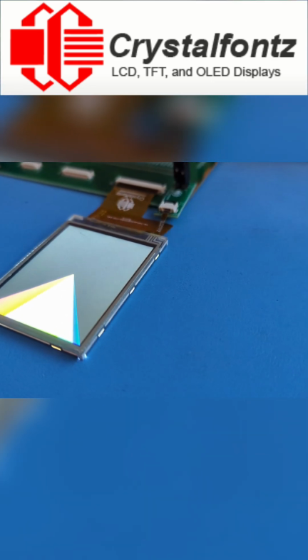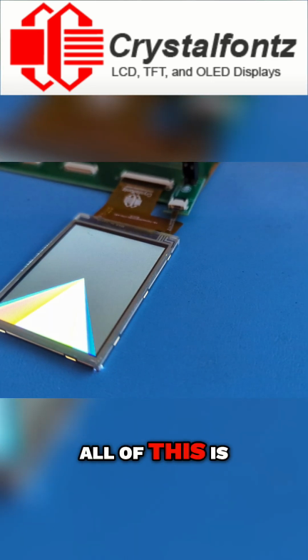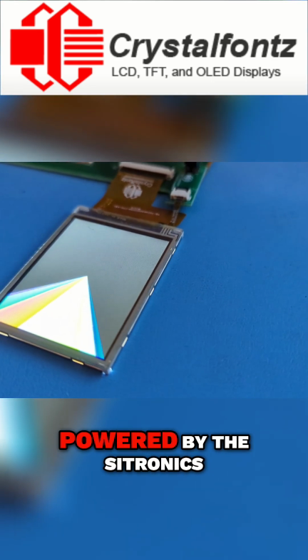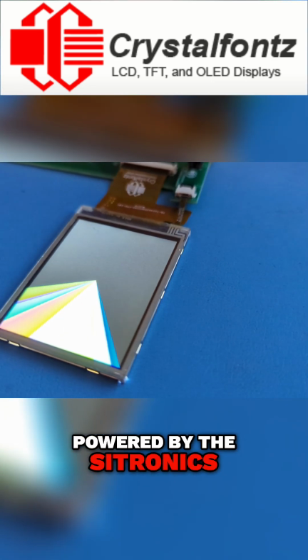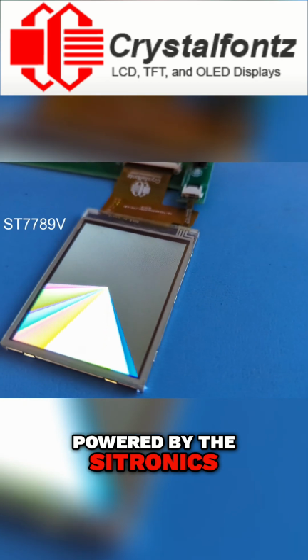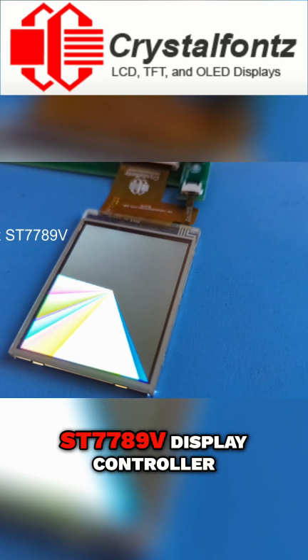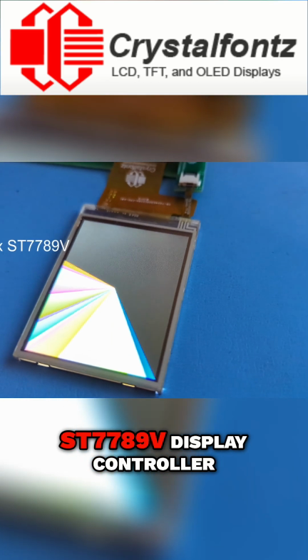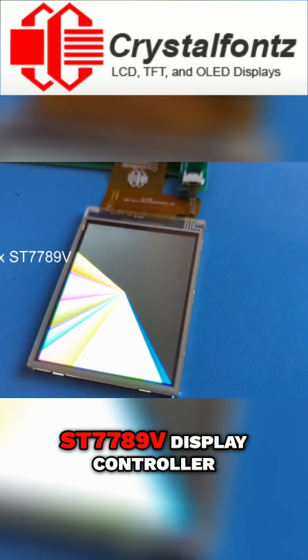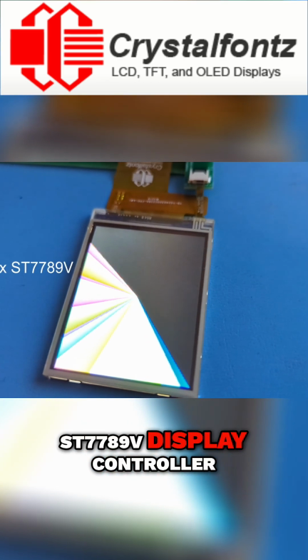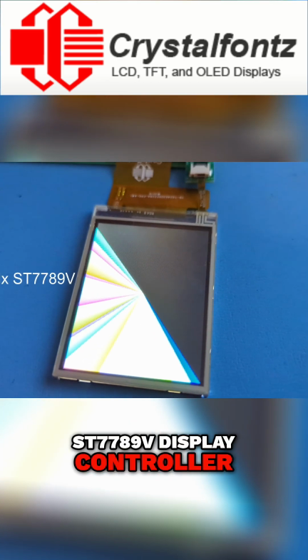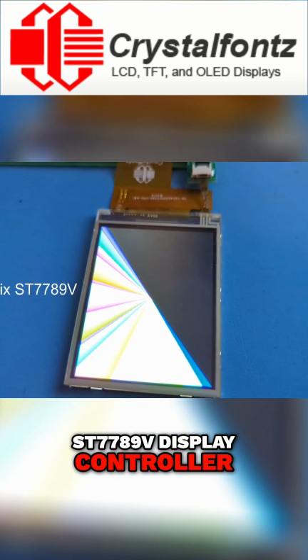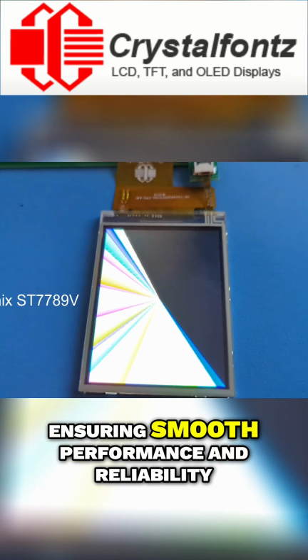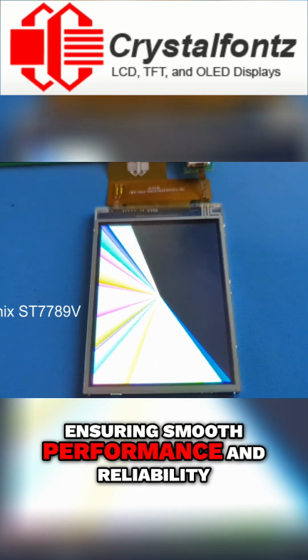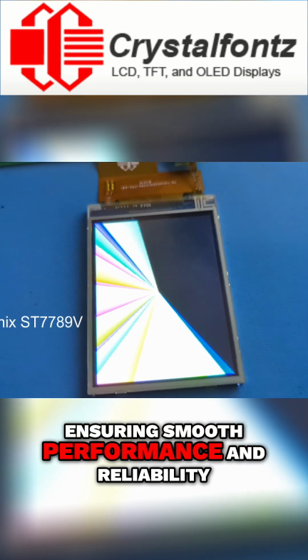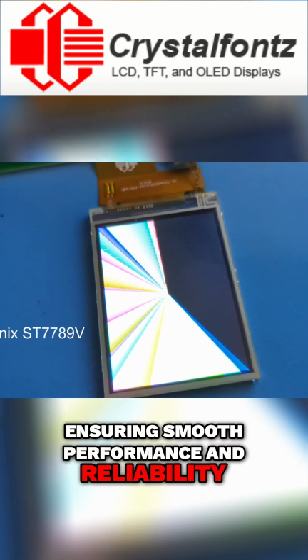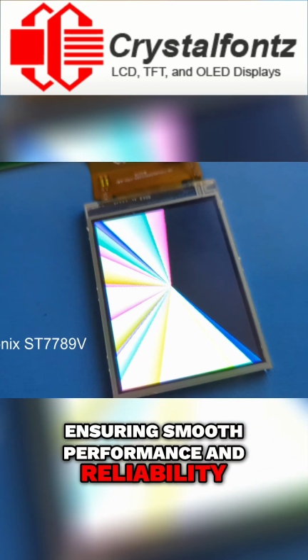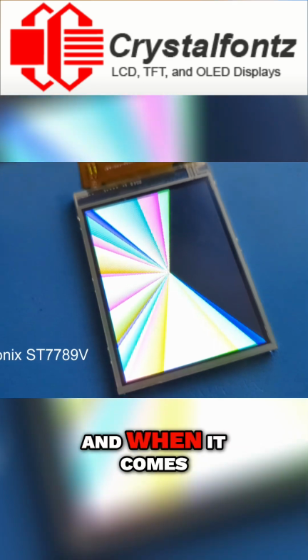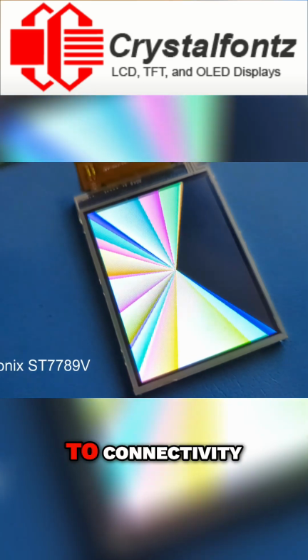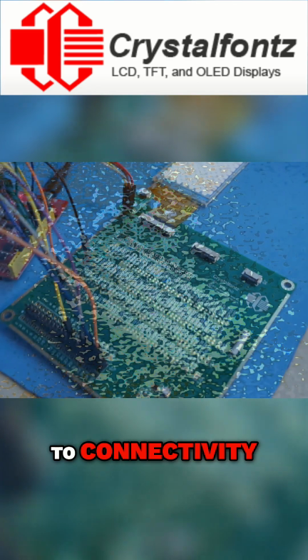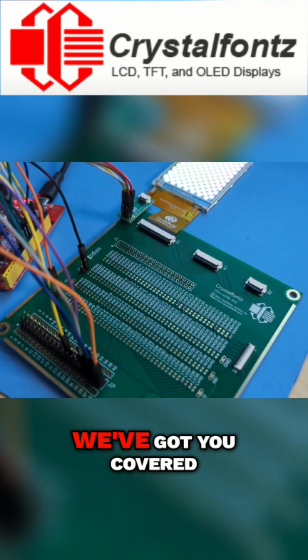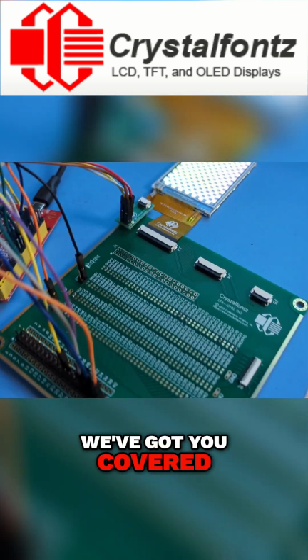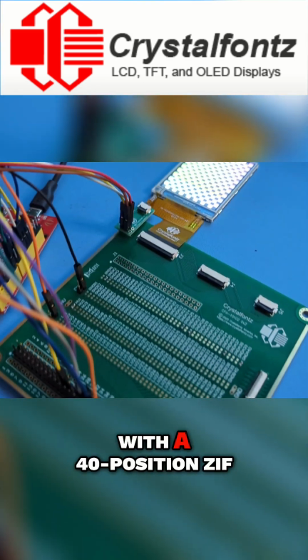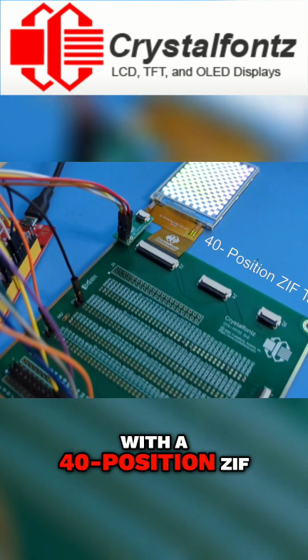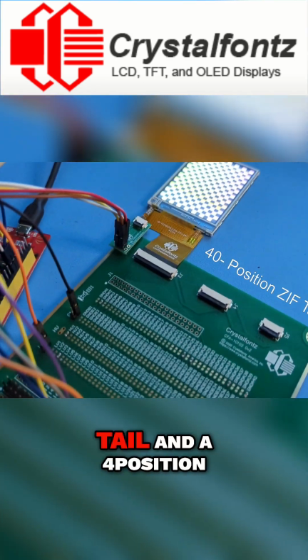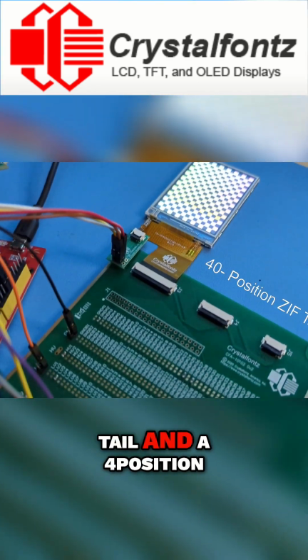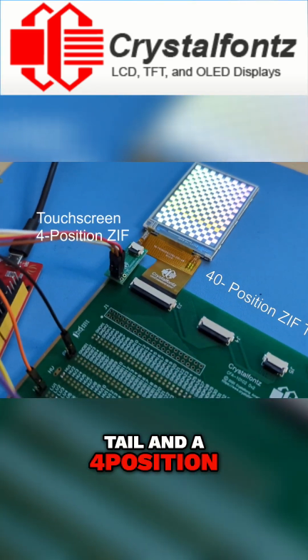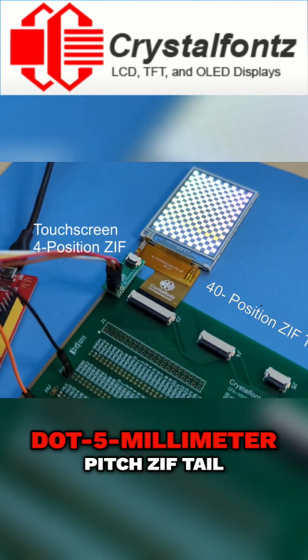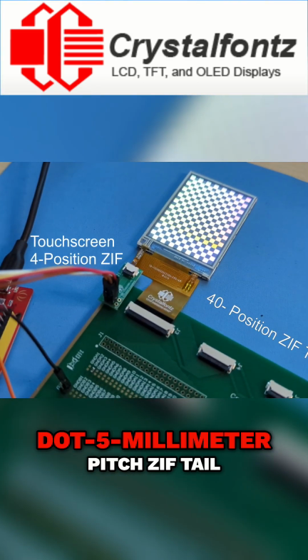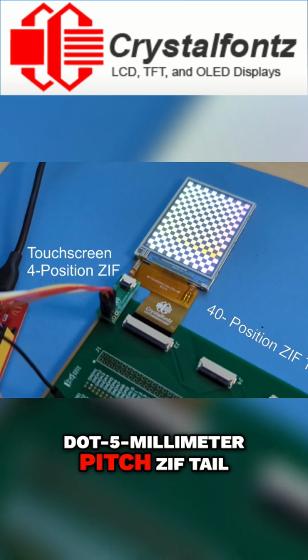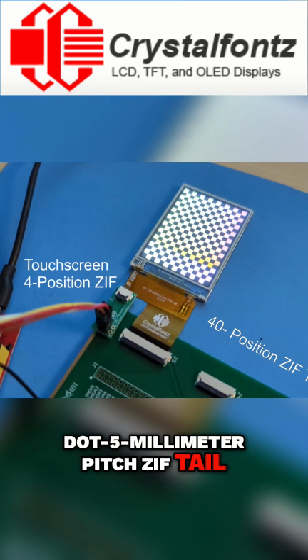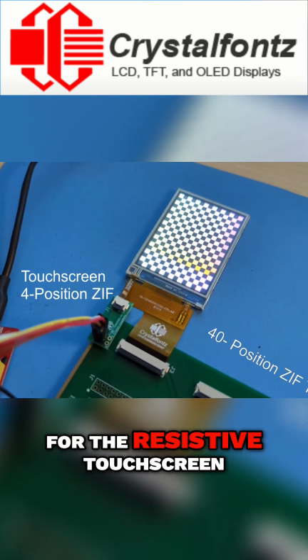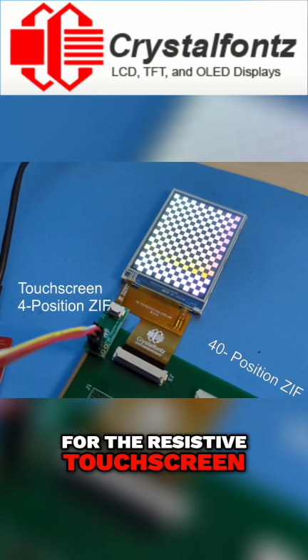All of this is powered by the Sitronix ST7789V display controller, ensuring smooth performance and reliability. And when it comes to connectivity, we've got you covered with a 40-position ZIF tail and a 4-position 0.5-millimeter pitch ZIF tail for the resistive touchscreen.